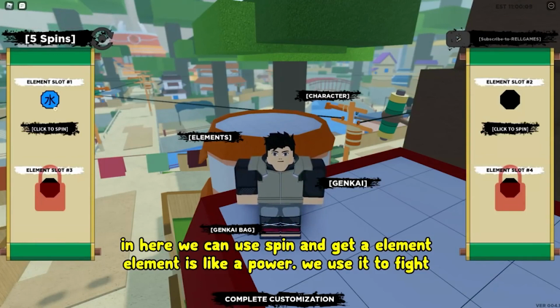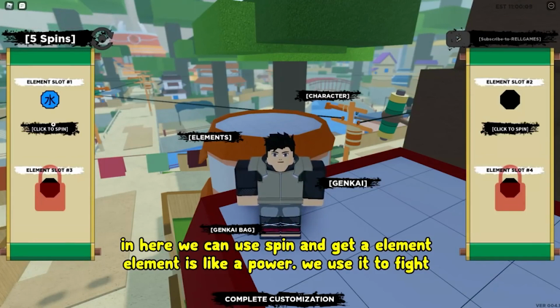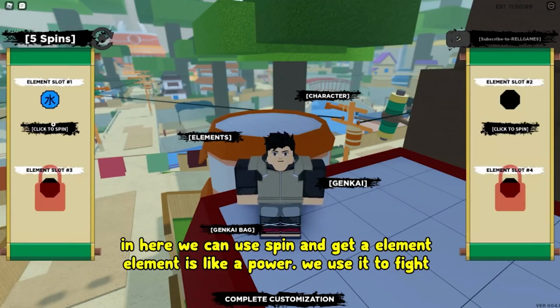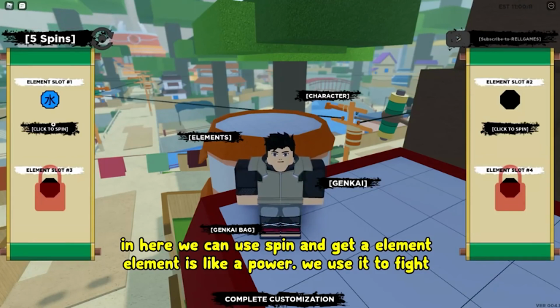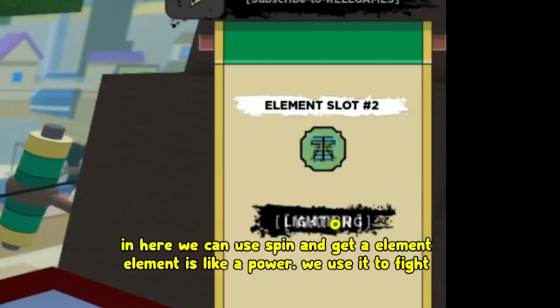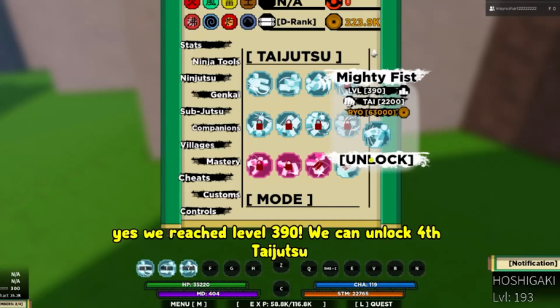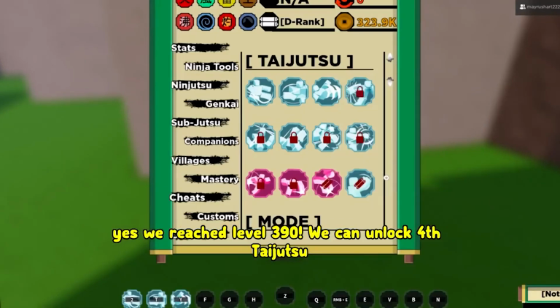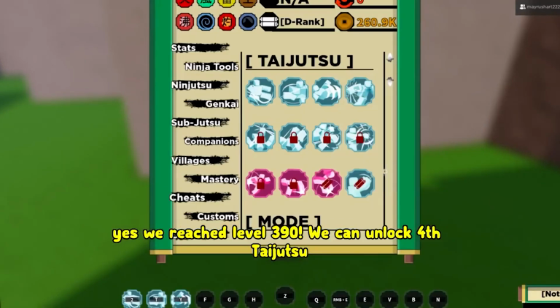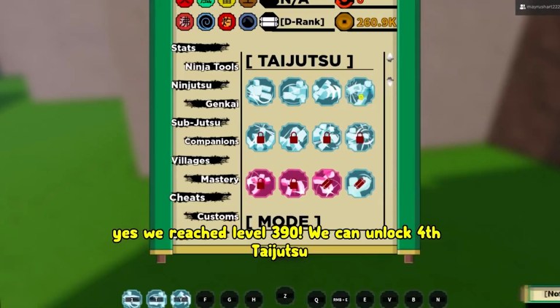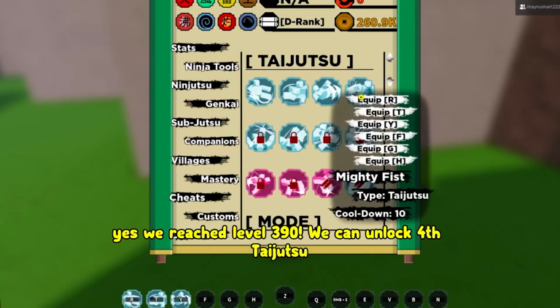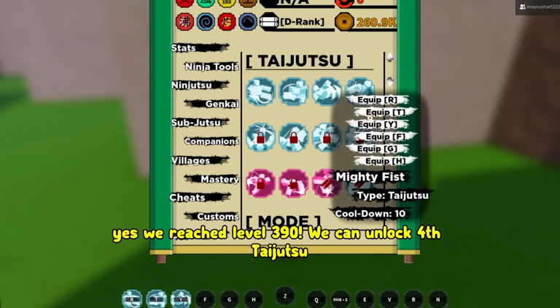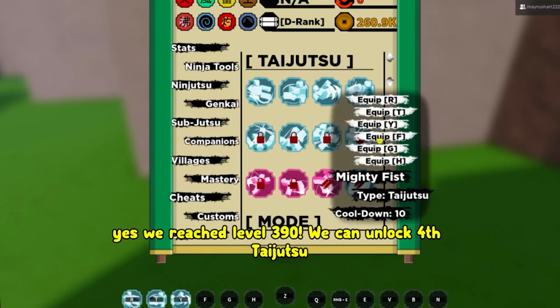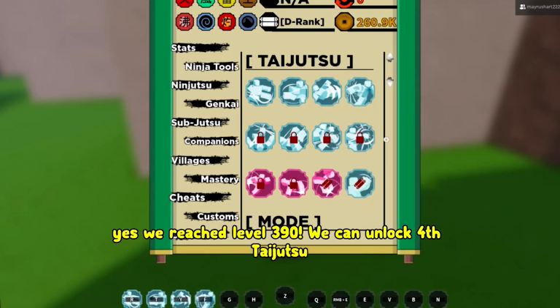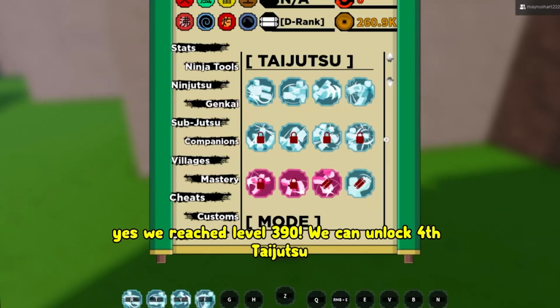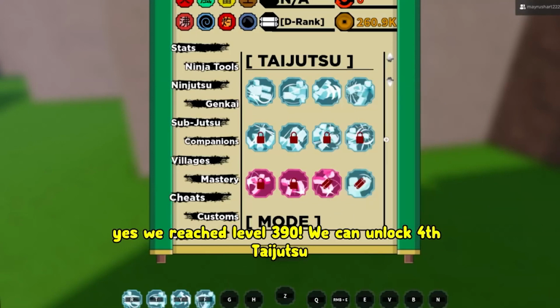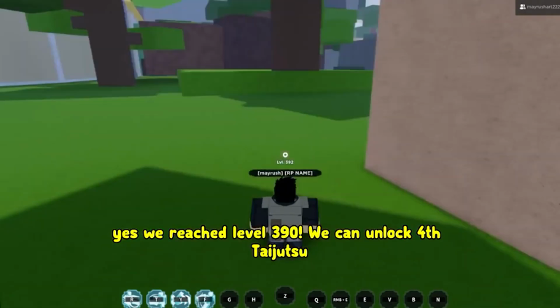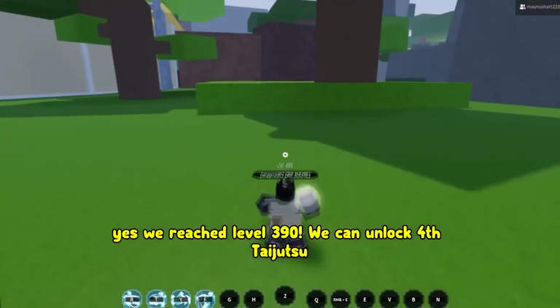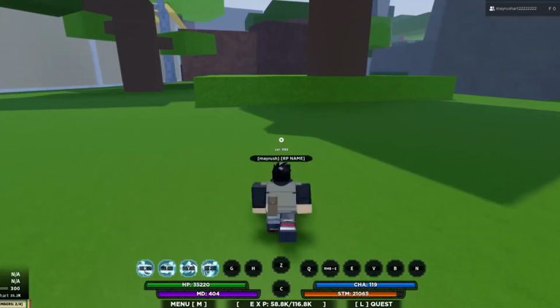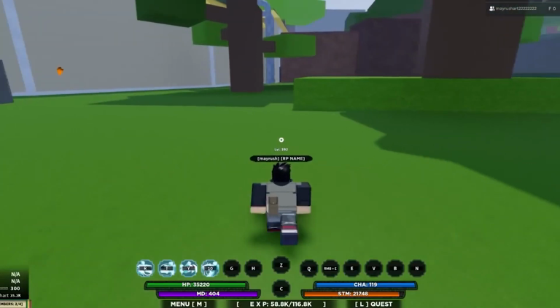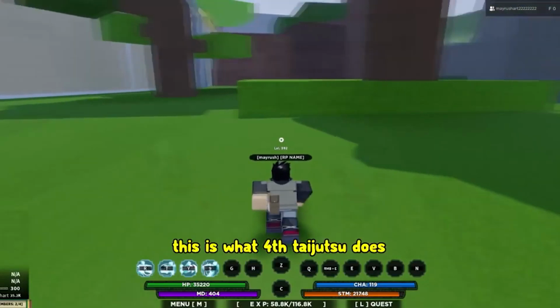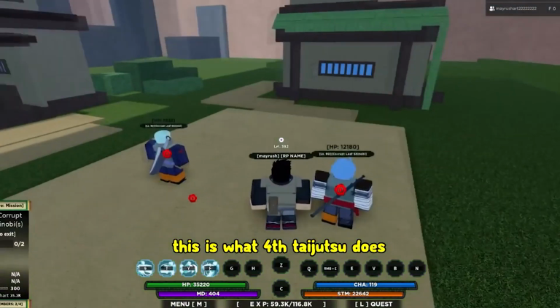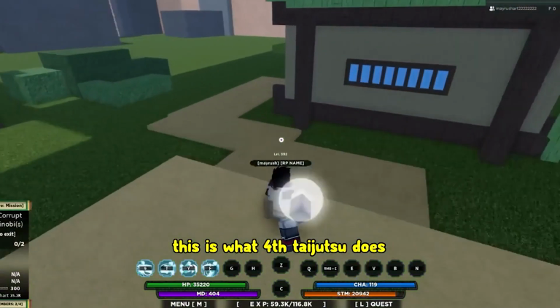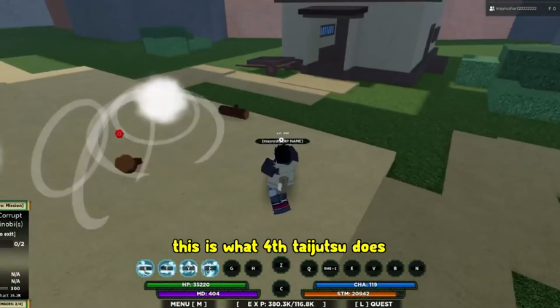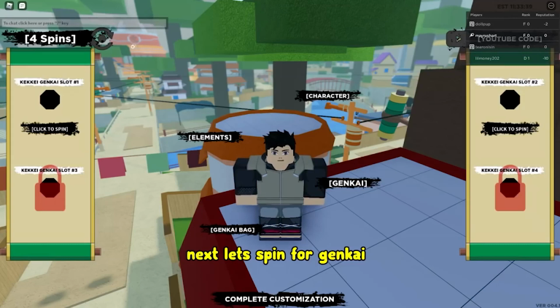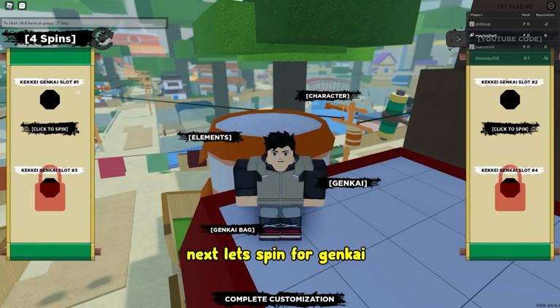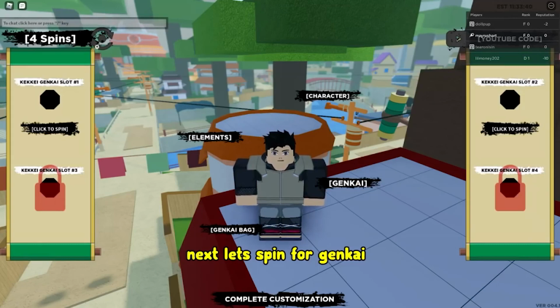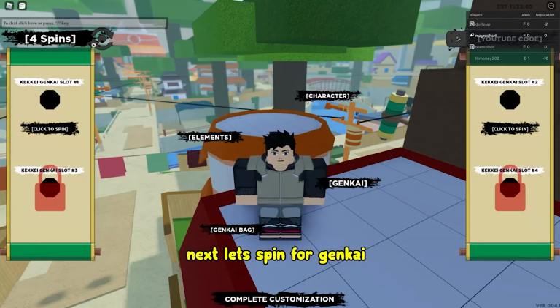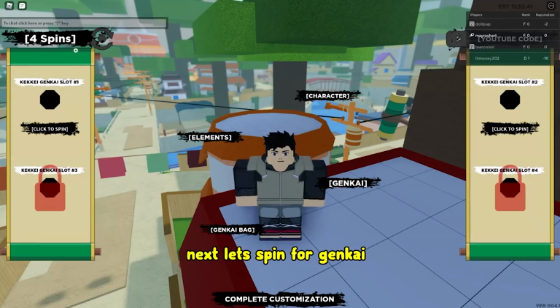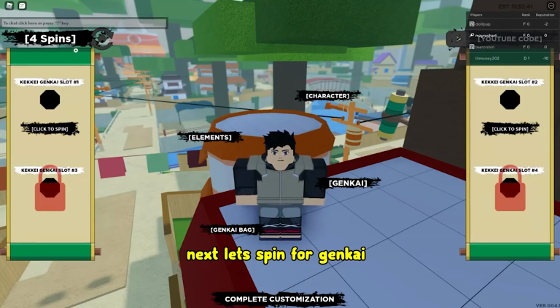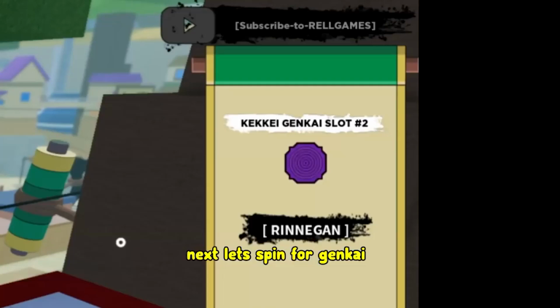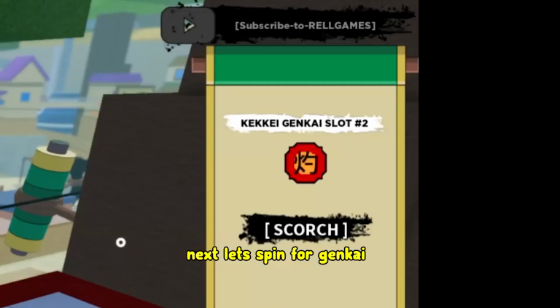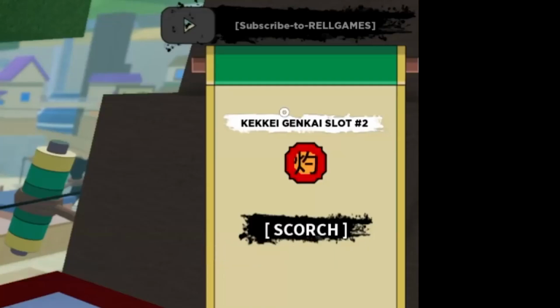Now, choose the skin and face type of your choice and see which one suits your Itachi the most. With that, congratulations! You have made an Itachi avatar for yourself.